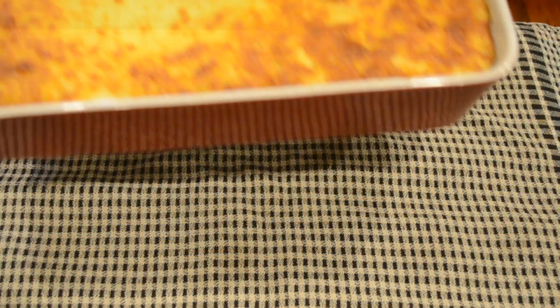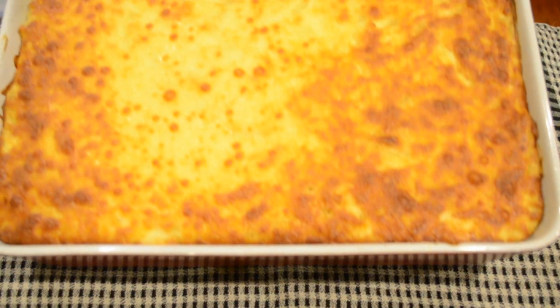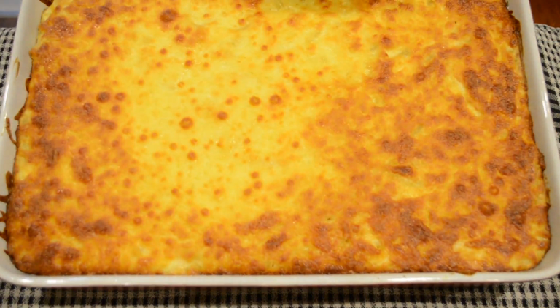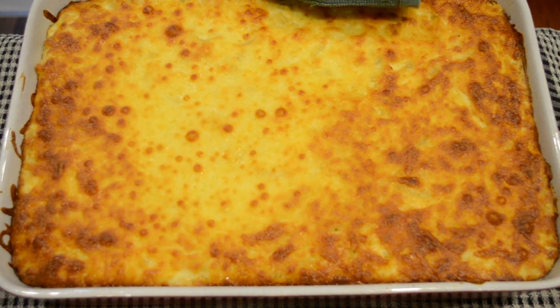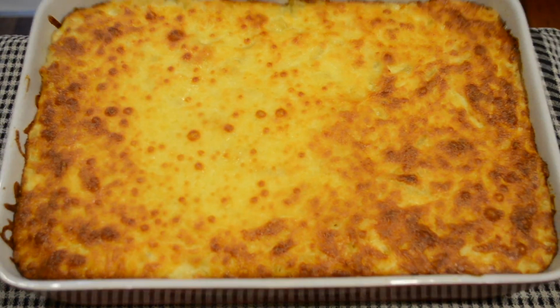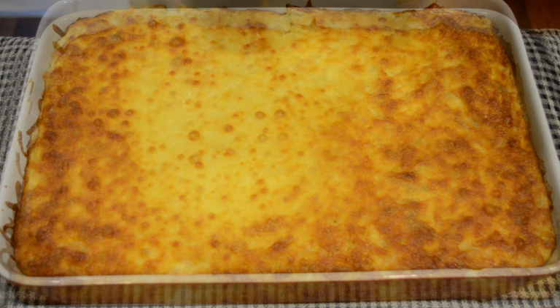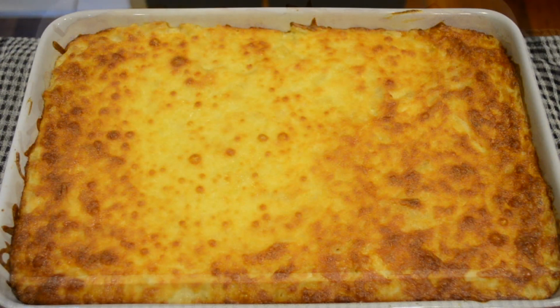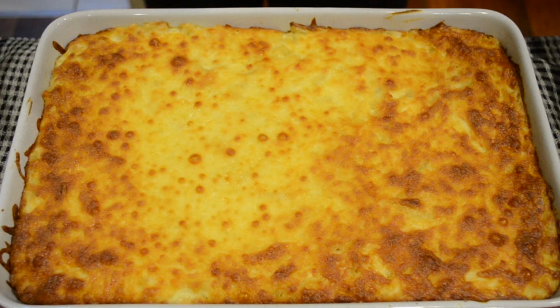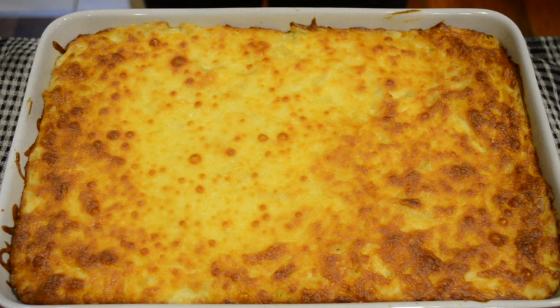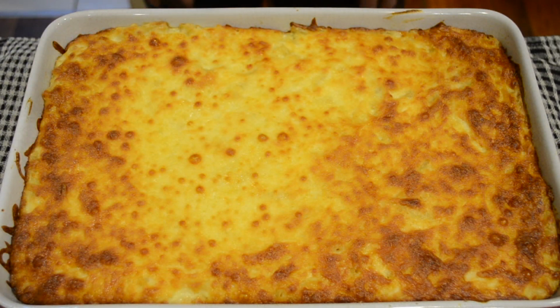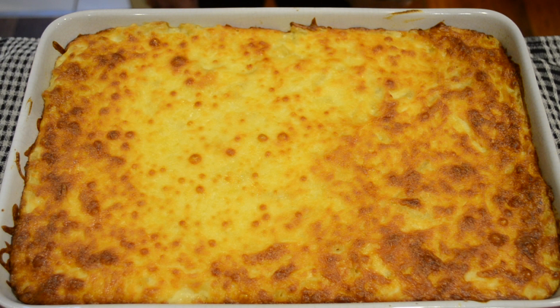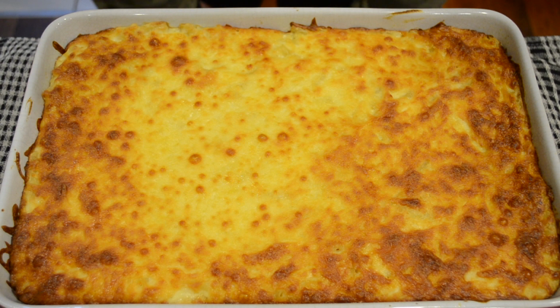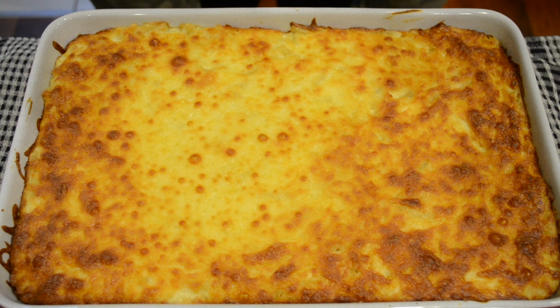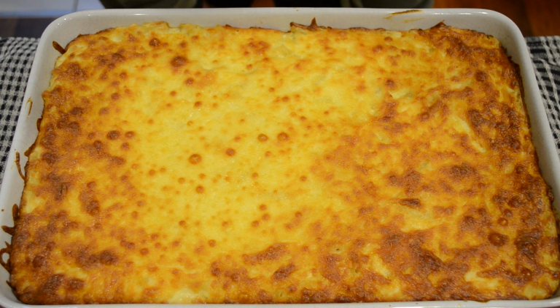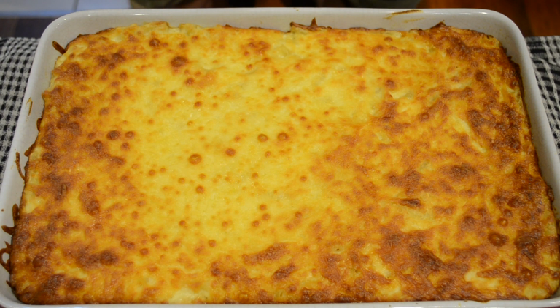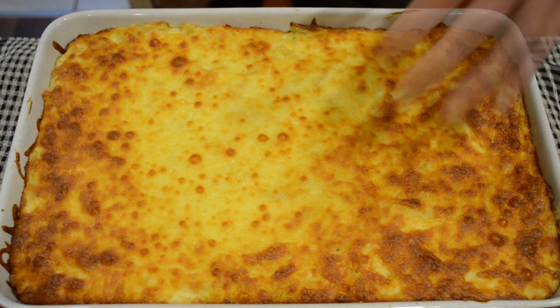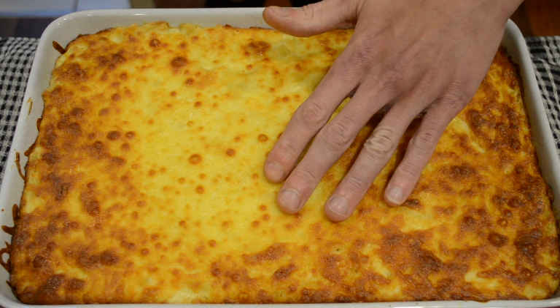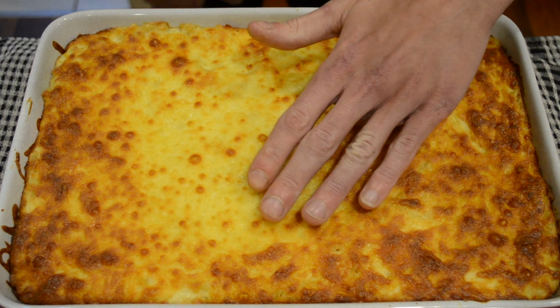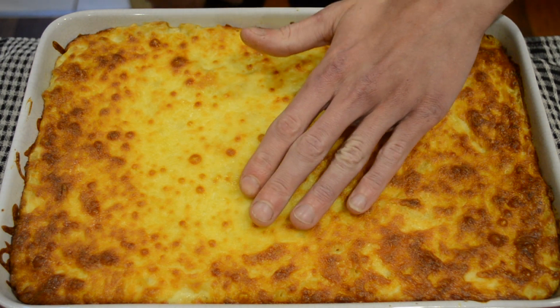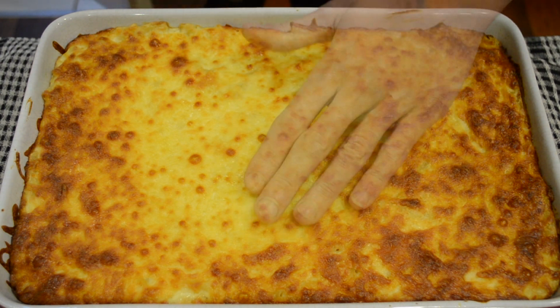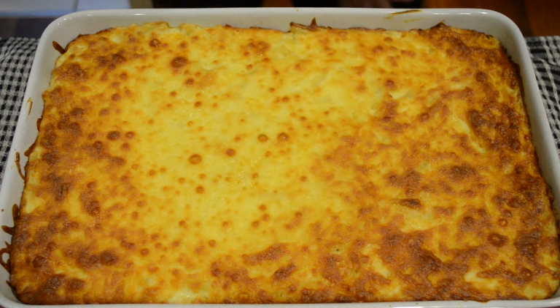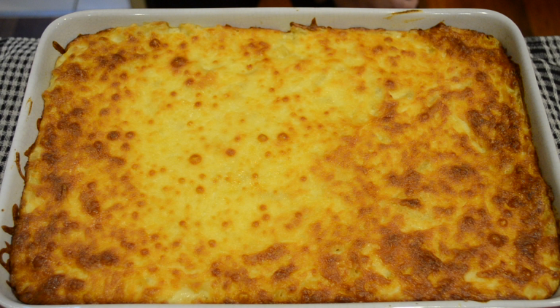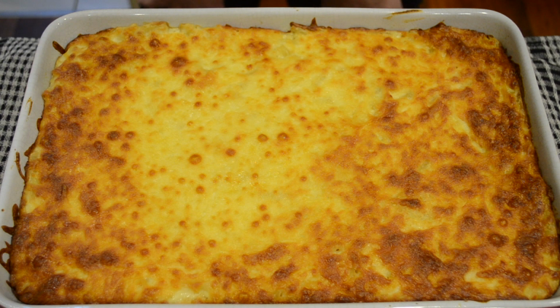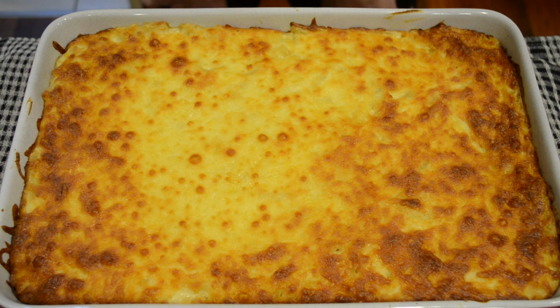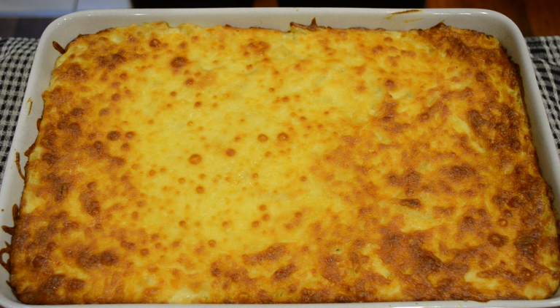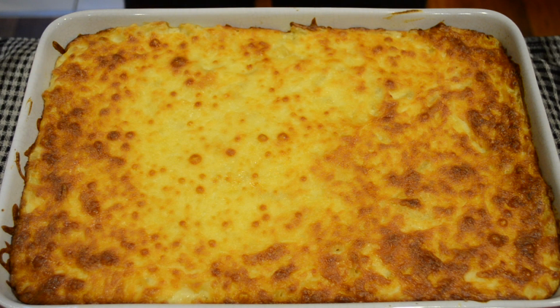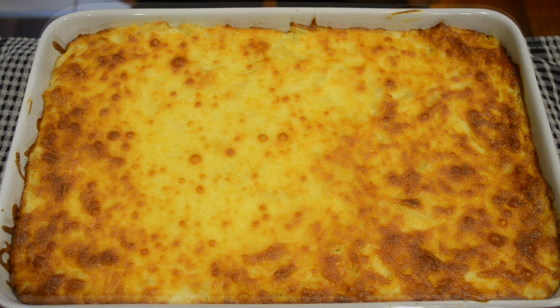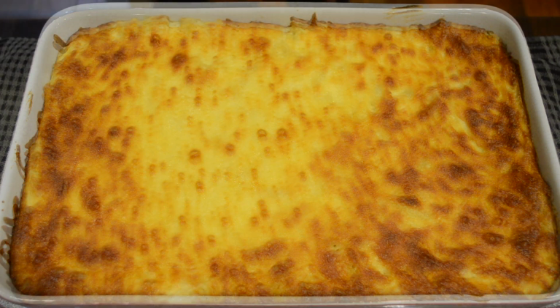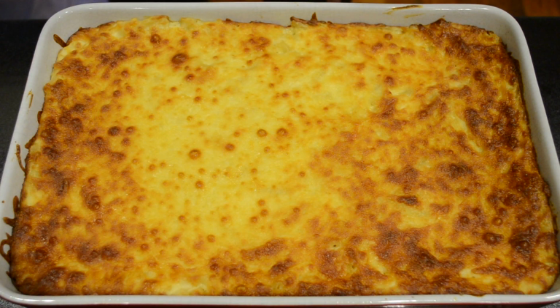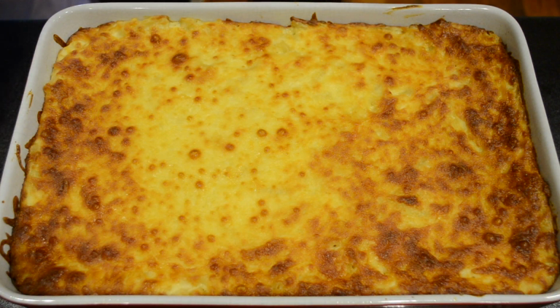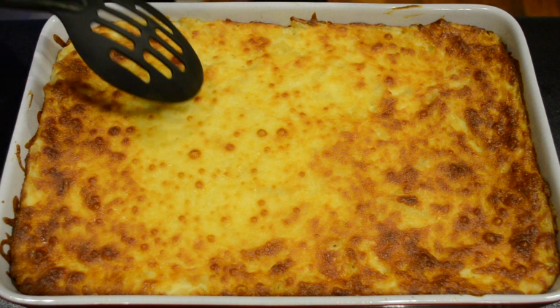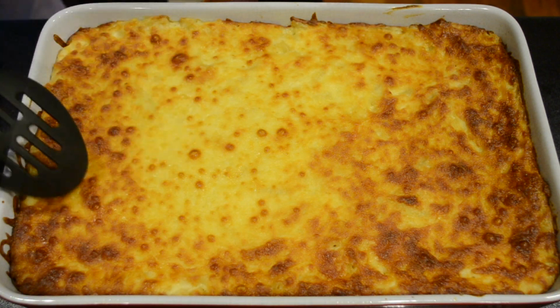After 35 minutes we have our beautiful mac and cheese. This smells absolutely amazing — it has a beautiful cheese crust on top and I can just hear it sizzling away. I hope you can too. And now it's time to see our end result.